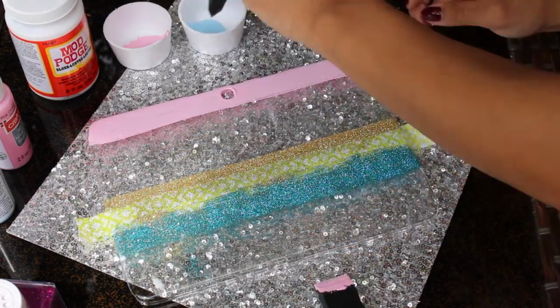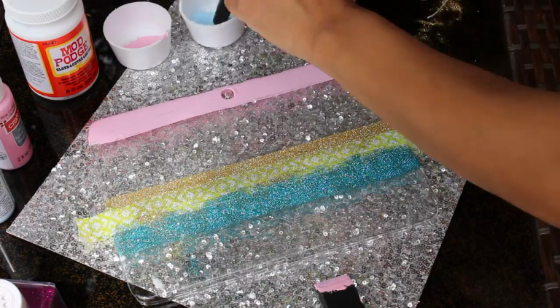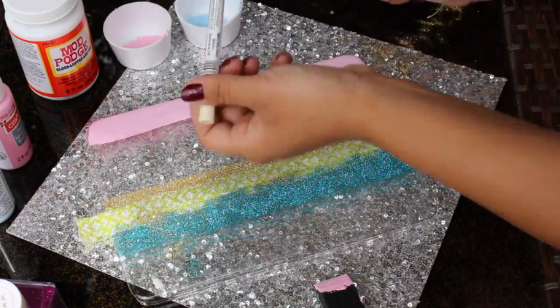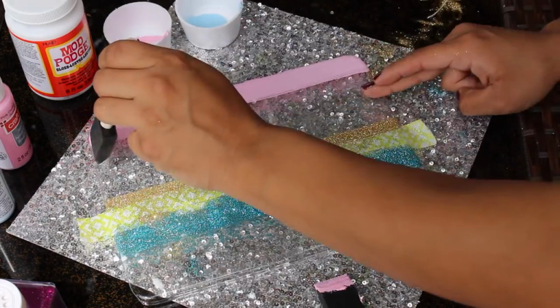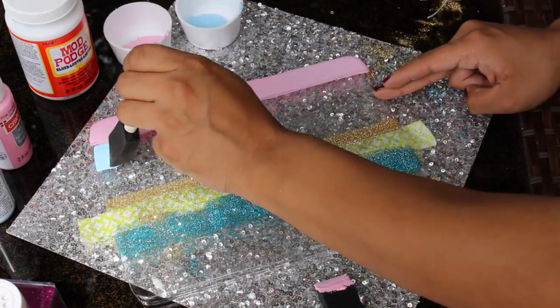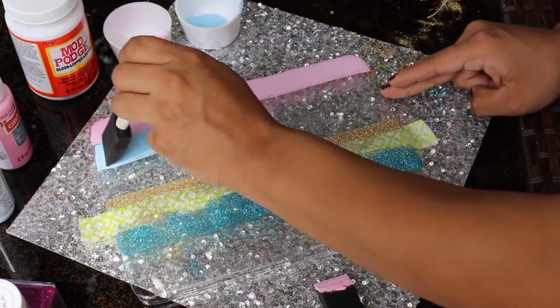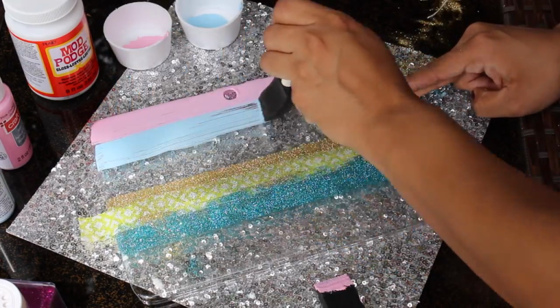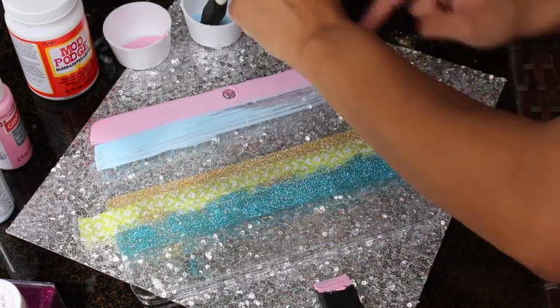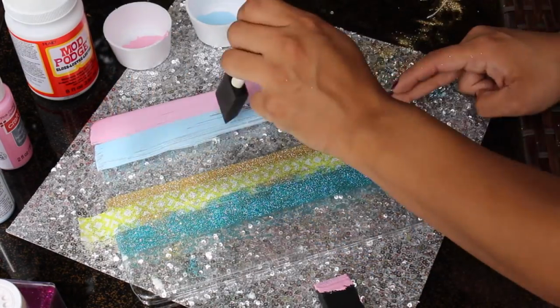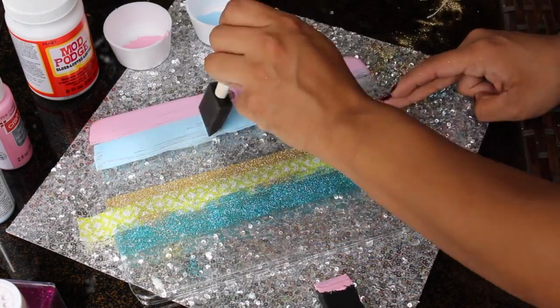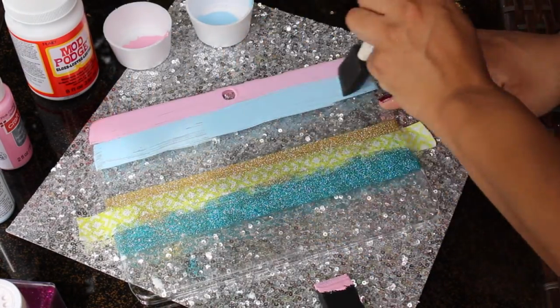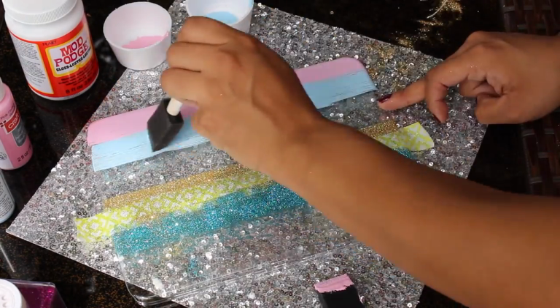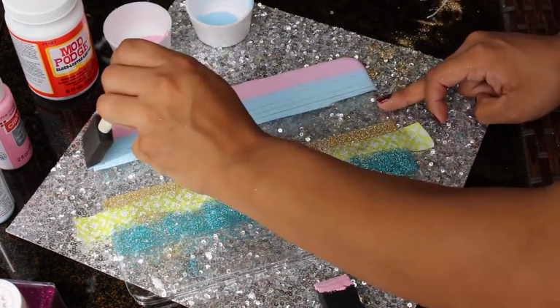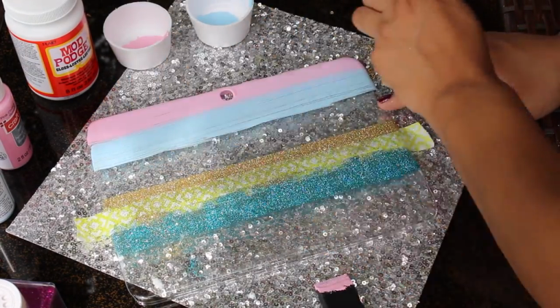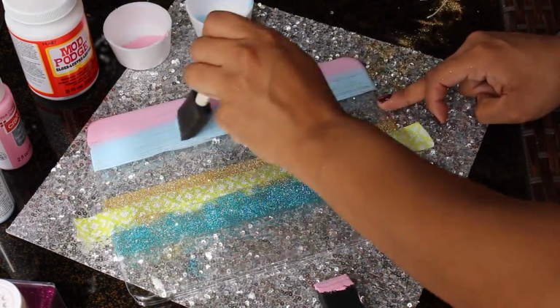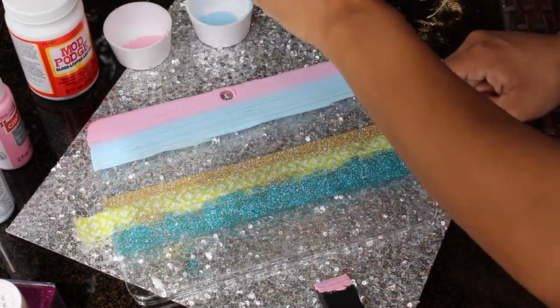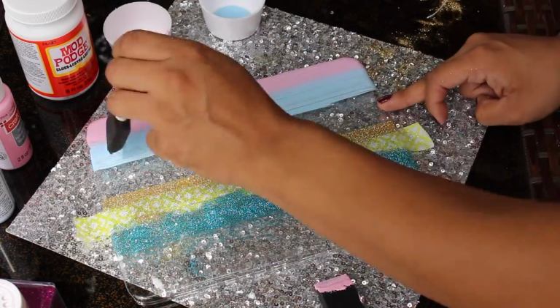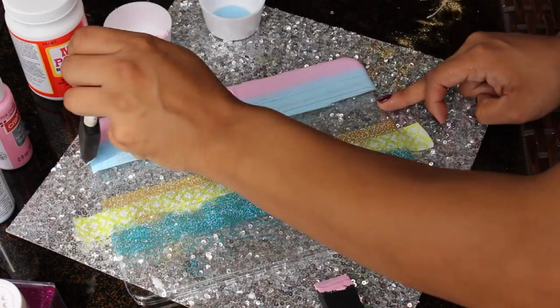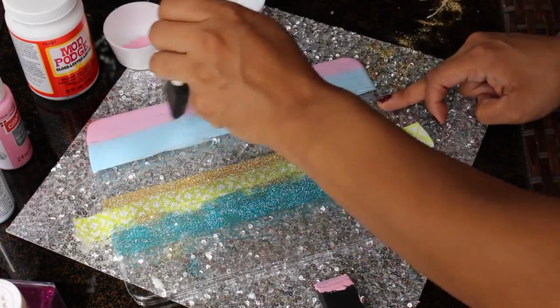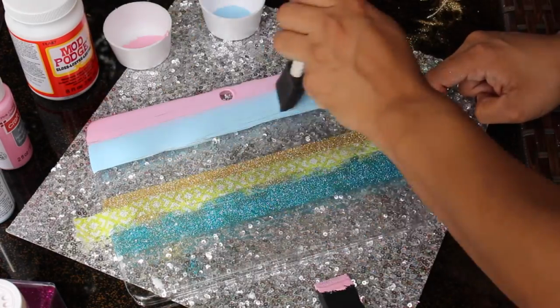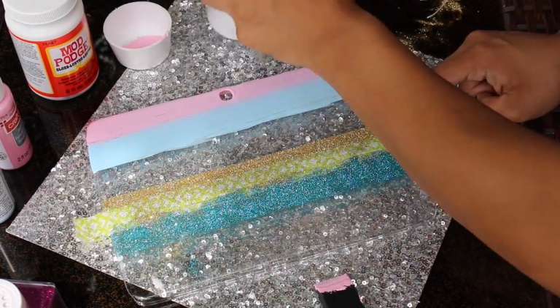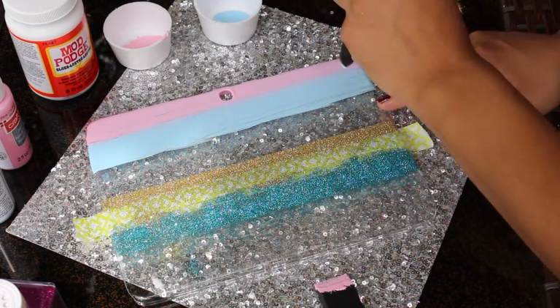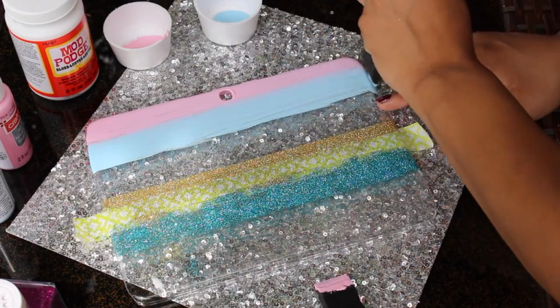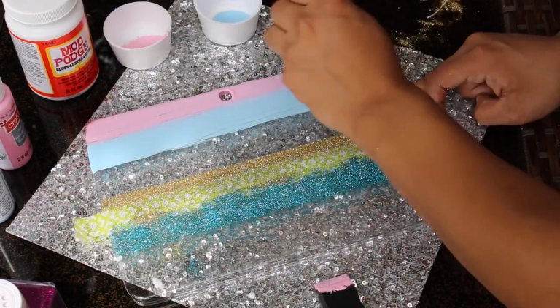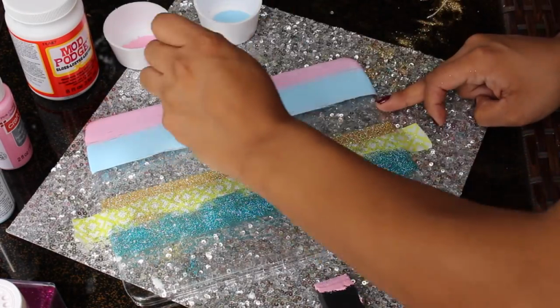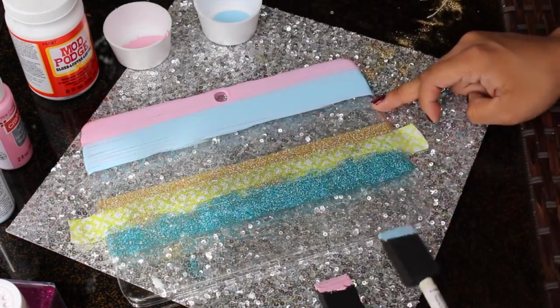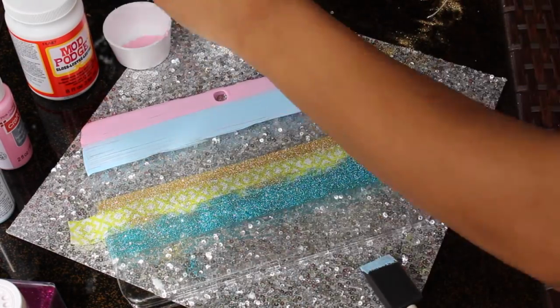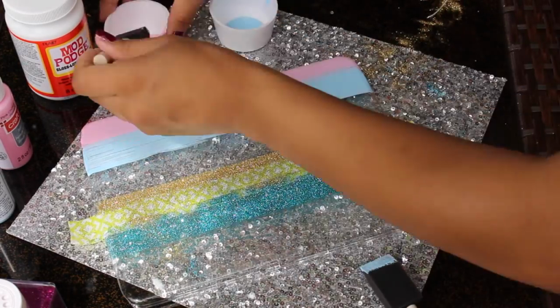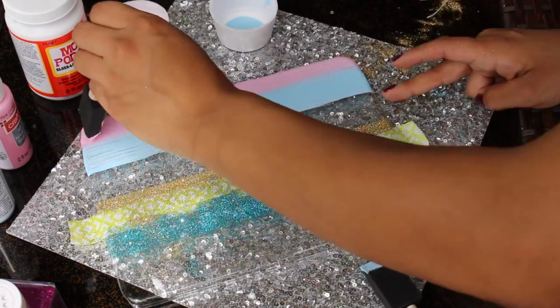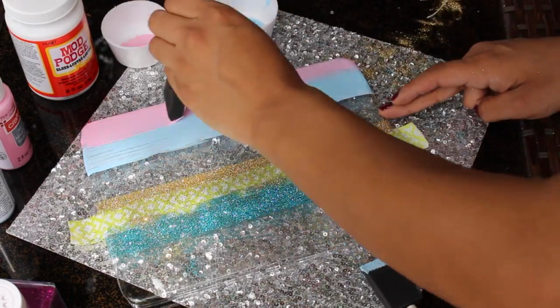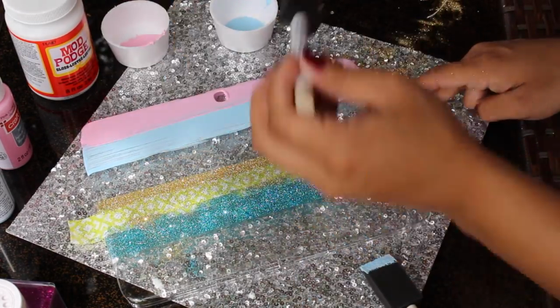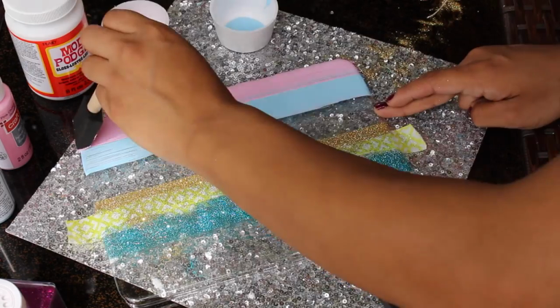After doing the pink, I'm applying the pale blue color with a clean brush across the tablet, again giving it about an inch wide. You can always go back and retouch your colors until you're satisfied with the color shade.